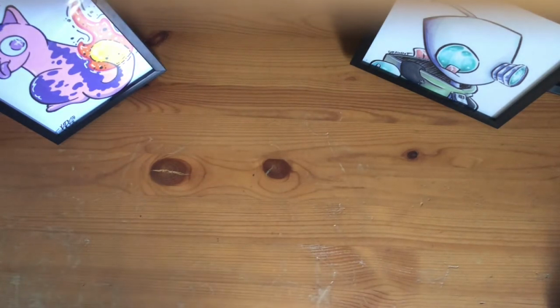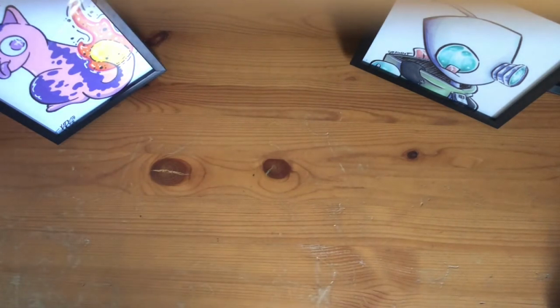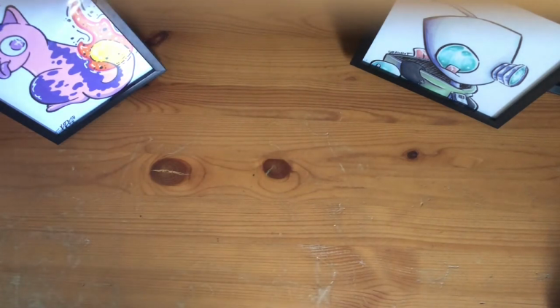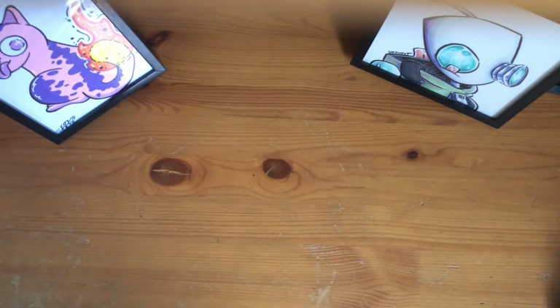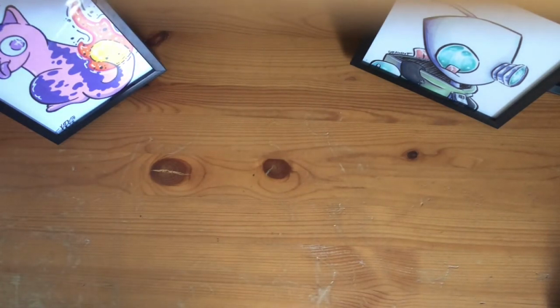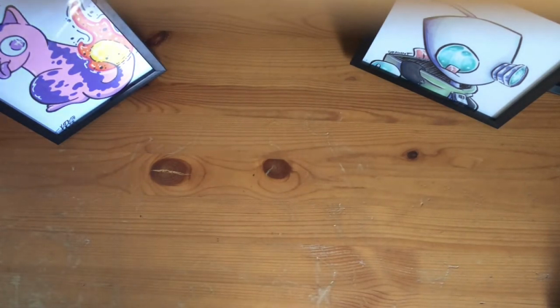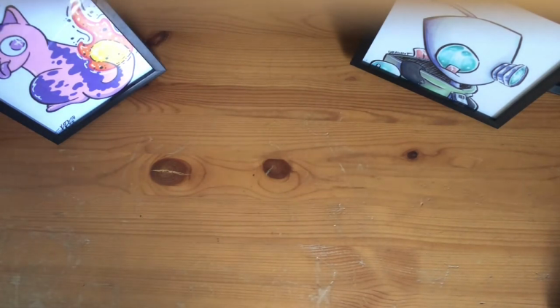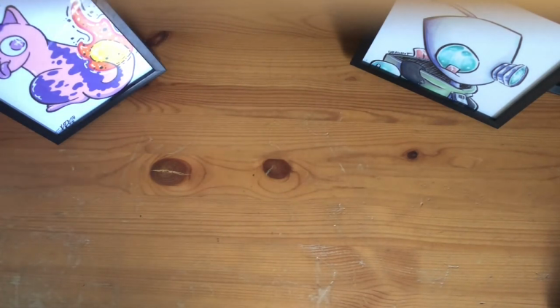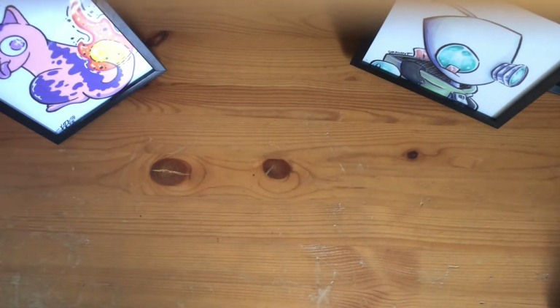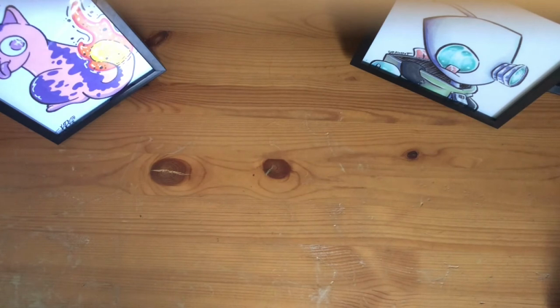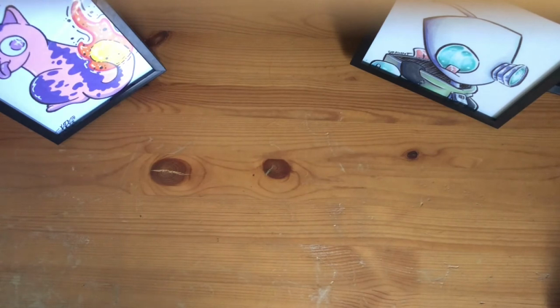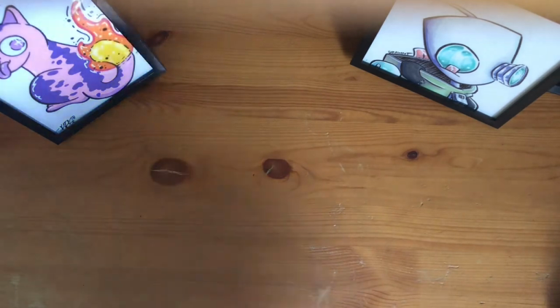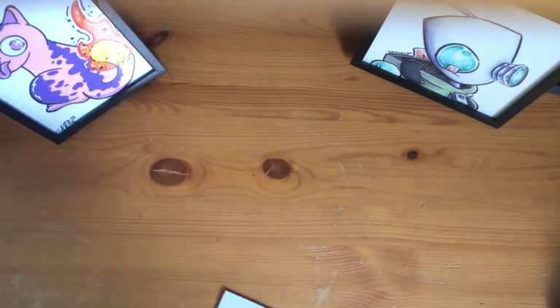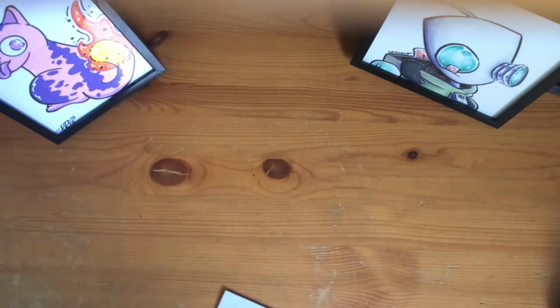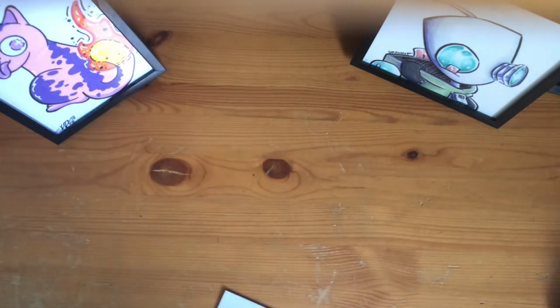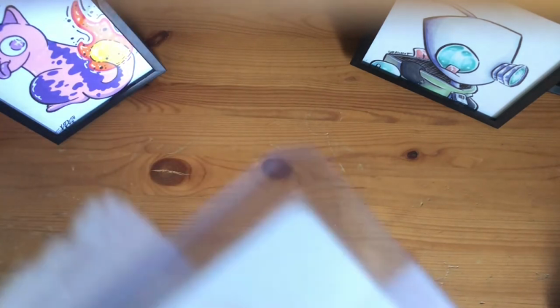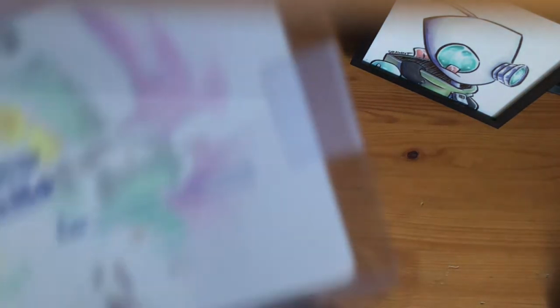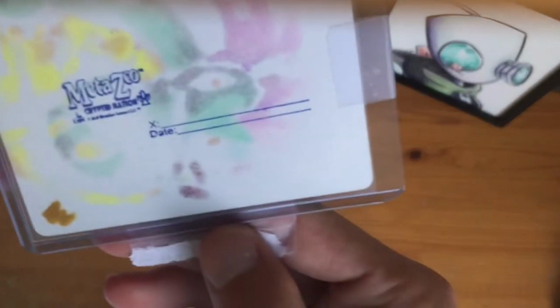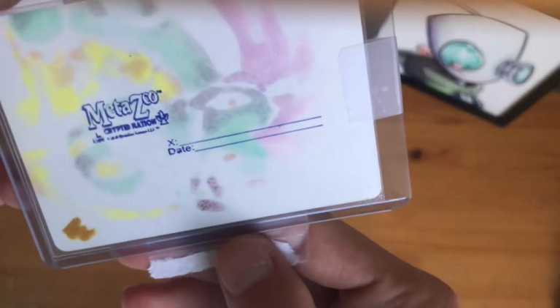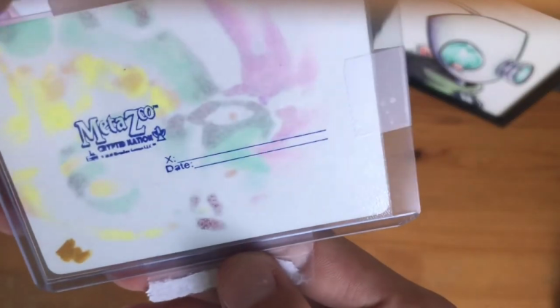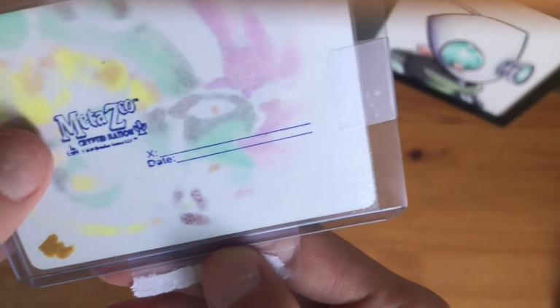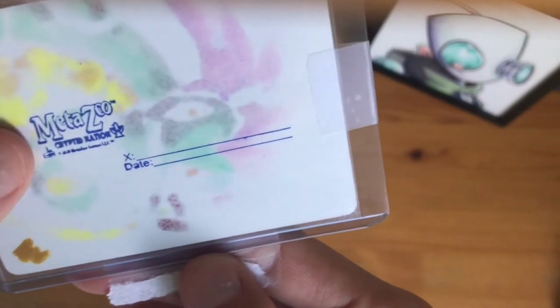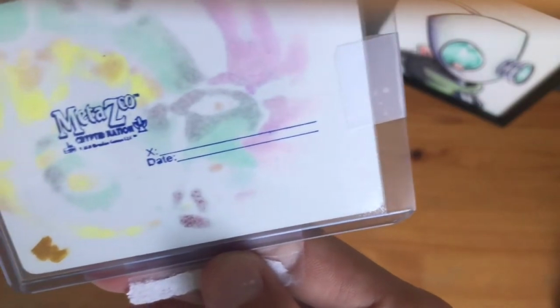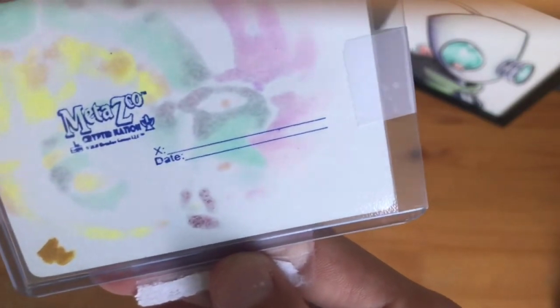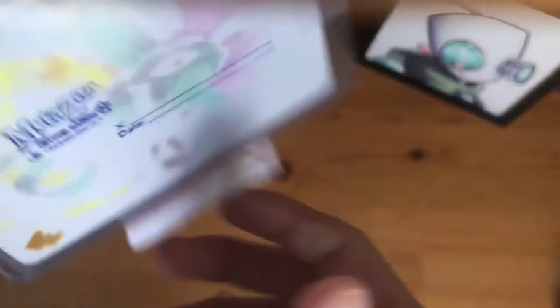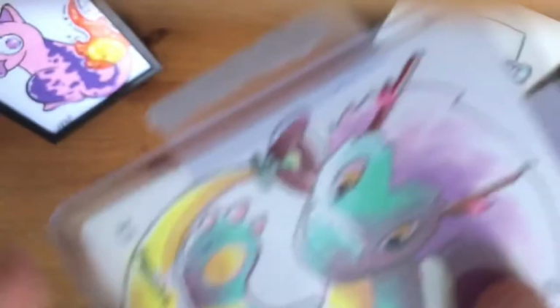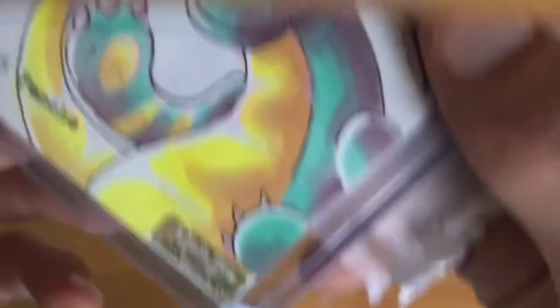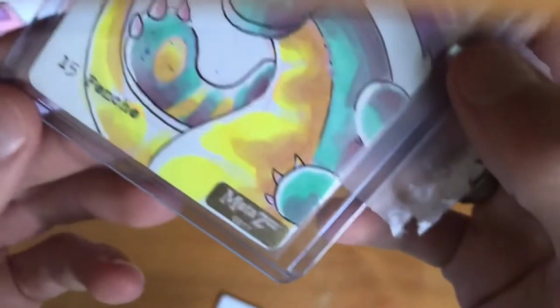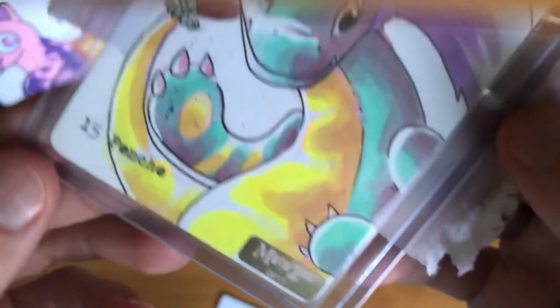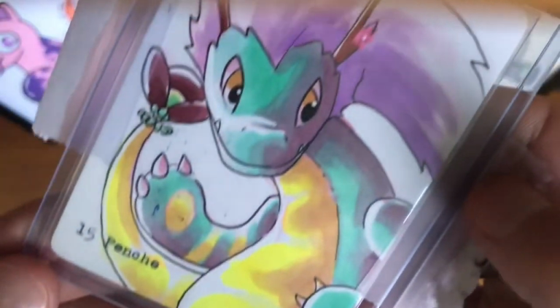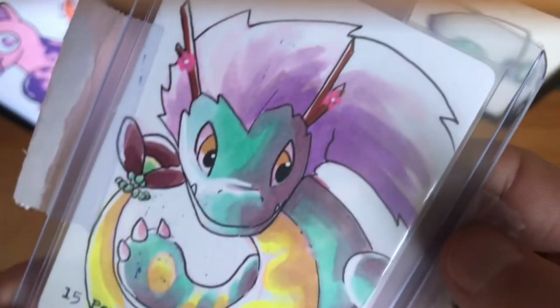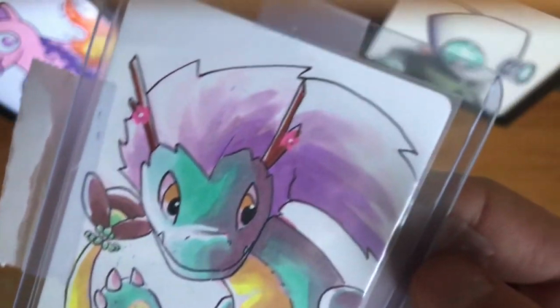Let's get a little close-up of the dragon here. Here's the back for you guys — as you can see, licensed by MetaZoo. And here you are, look at that.